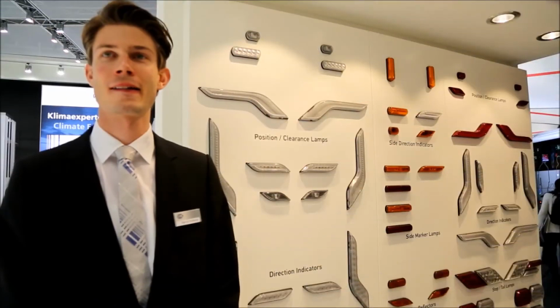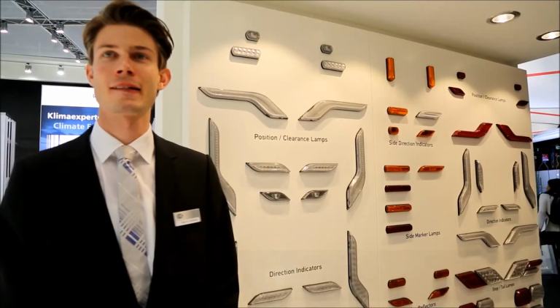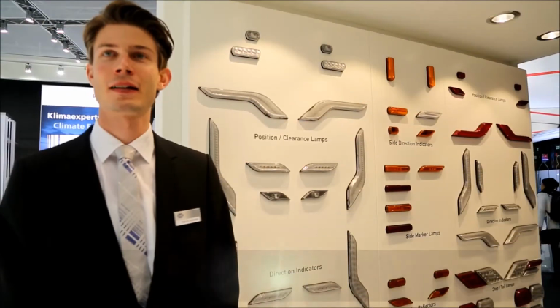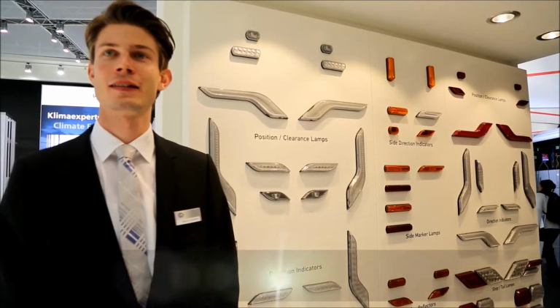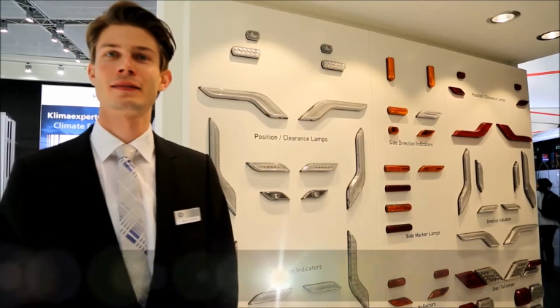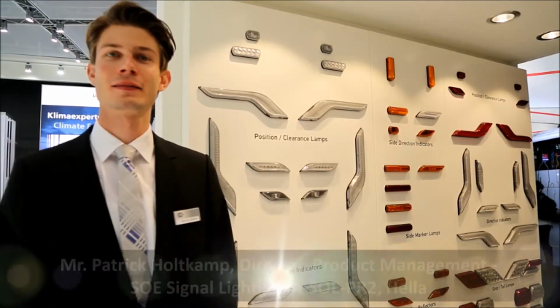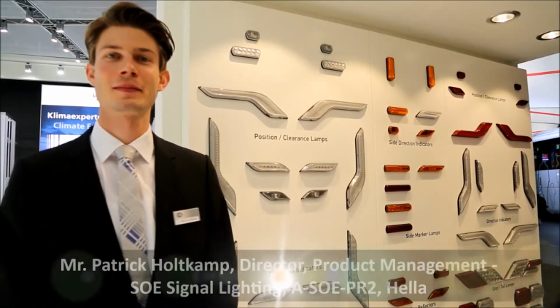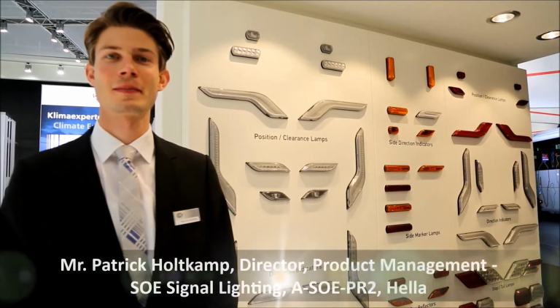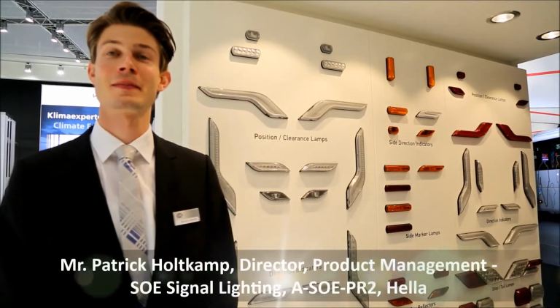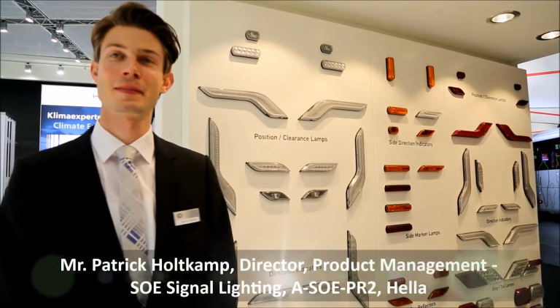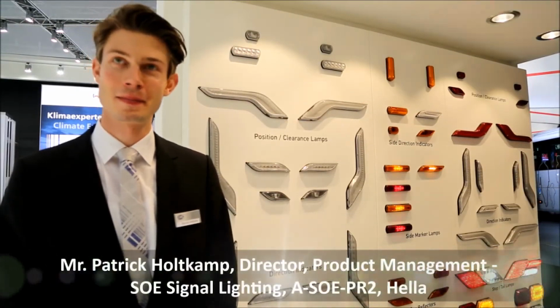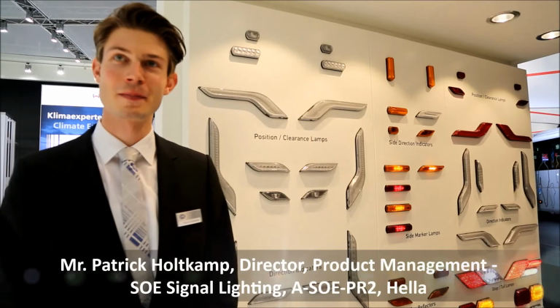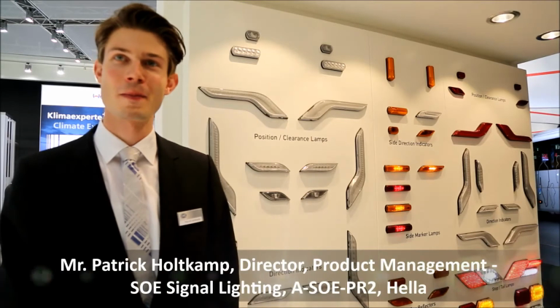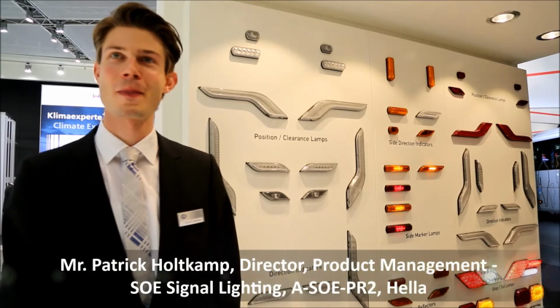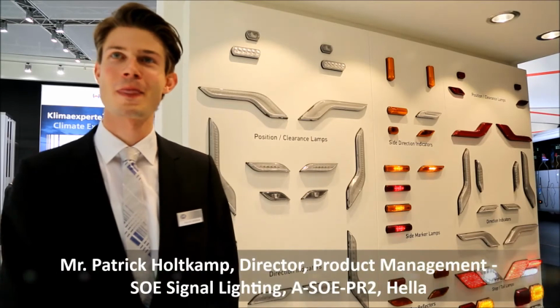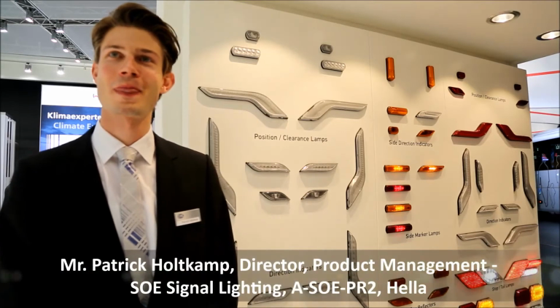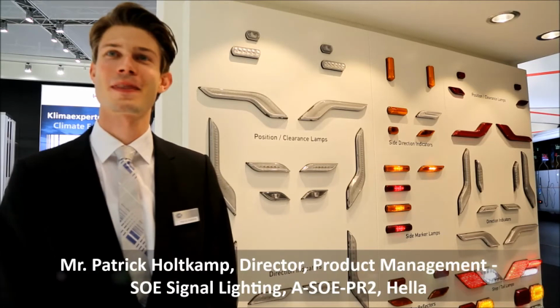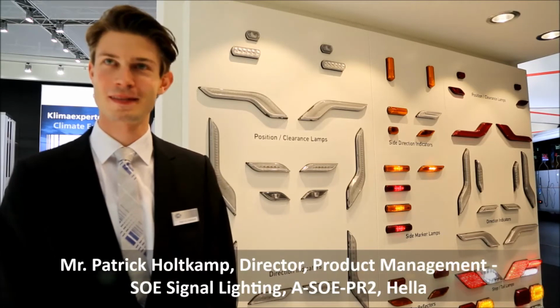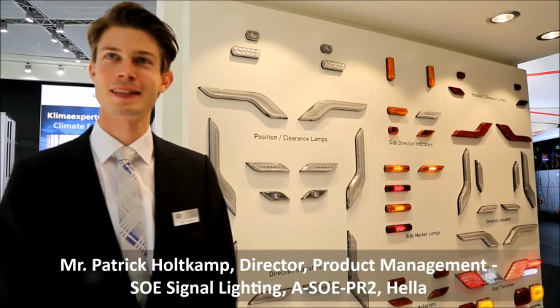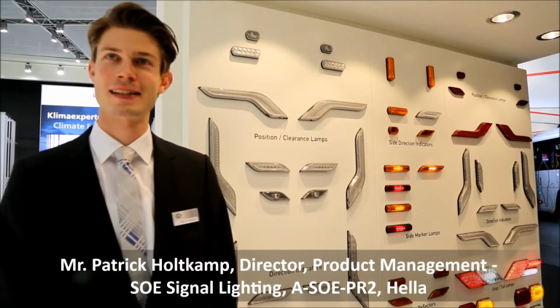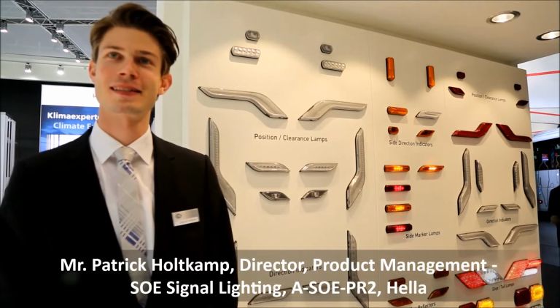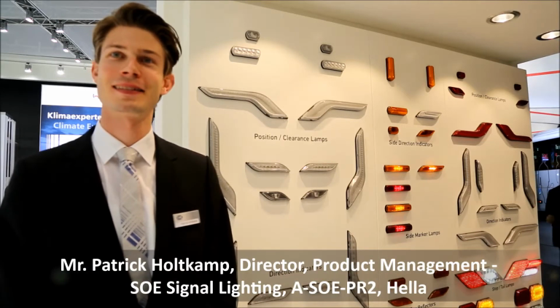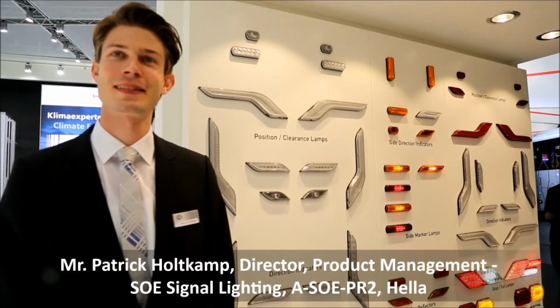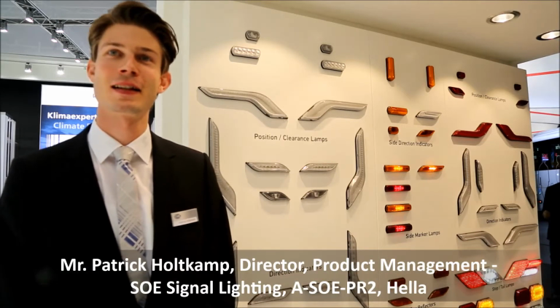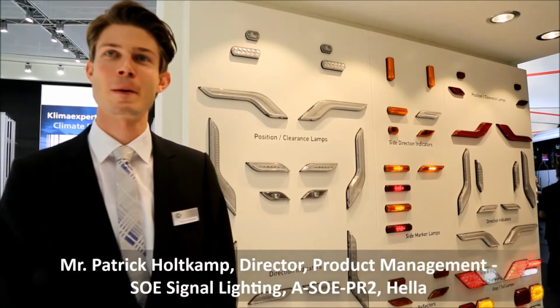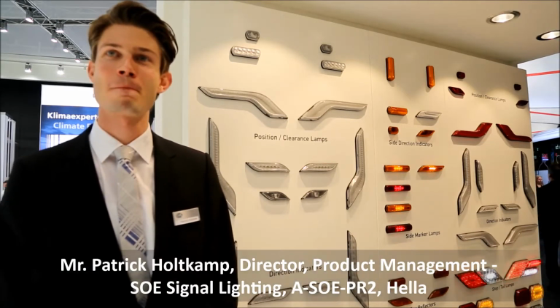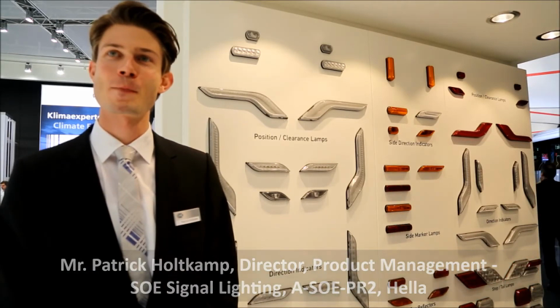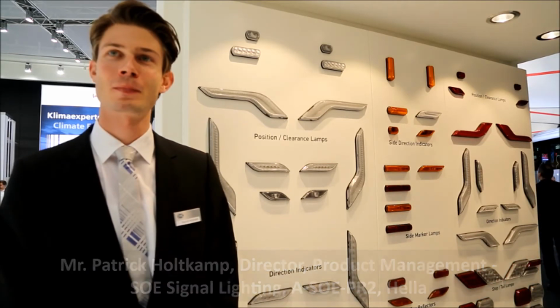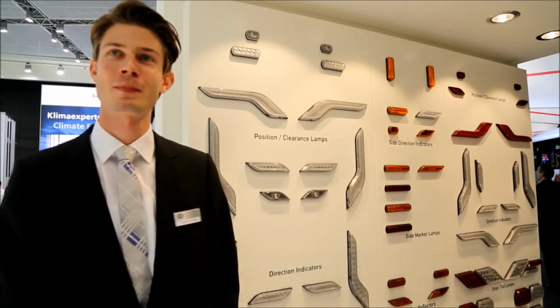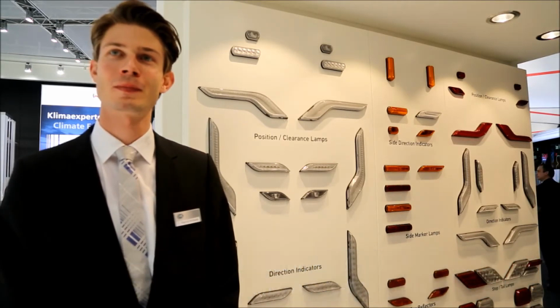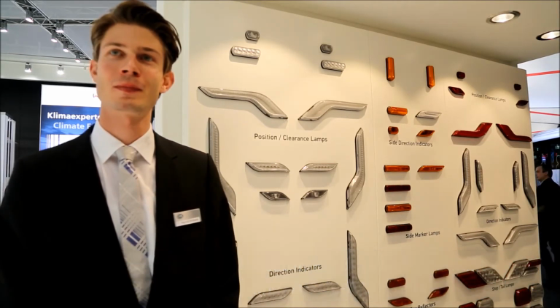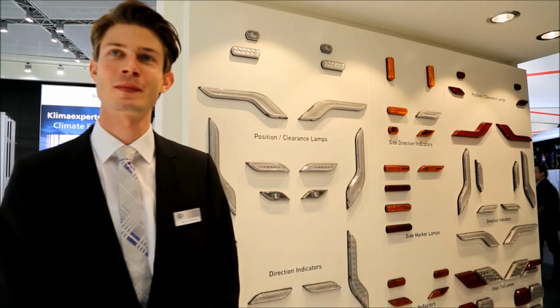Thank you for joining us, Patrick, at IAA. We are at the Hela booth here at the show. Just take us through your new offering here at IAA this year.